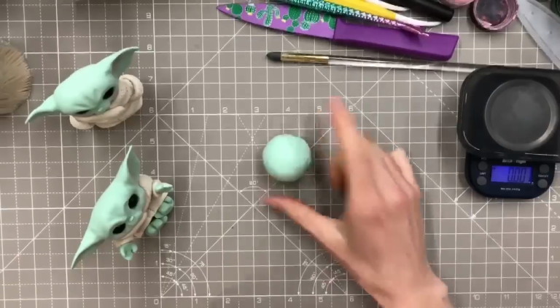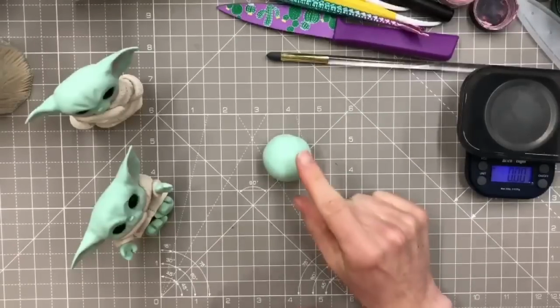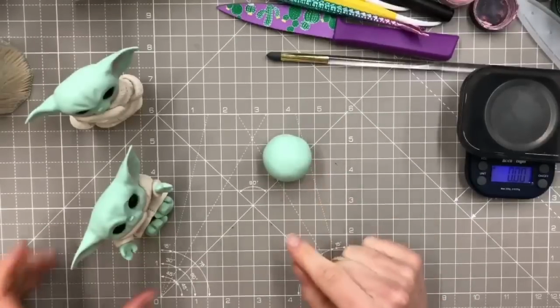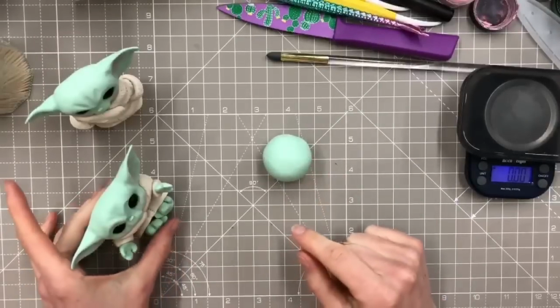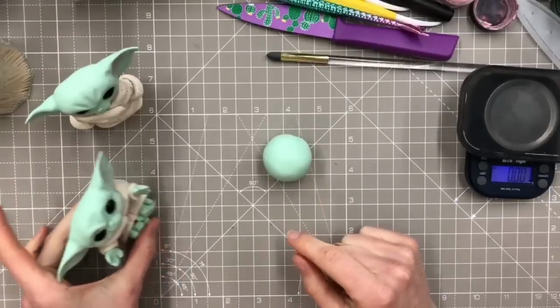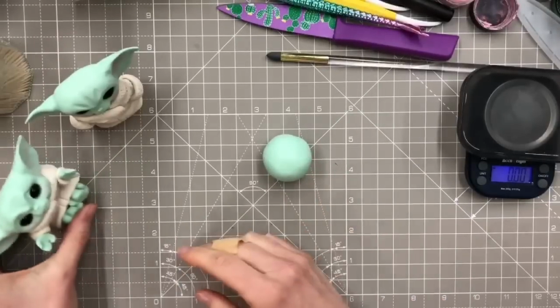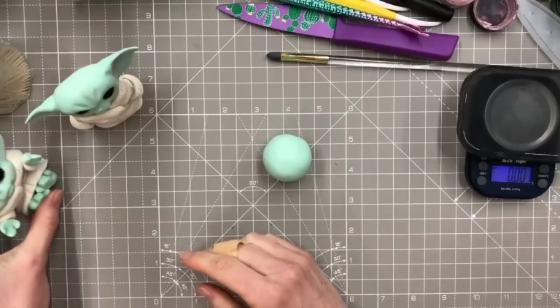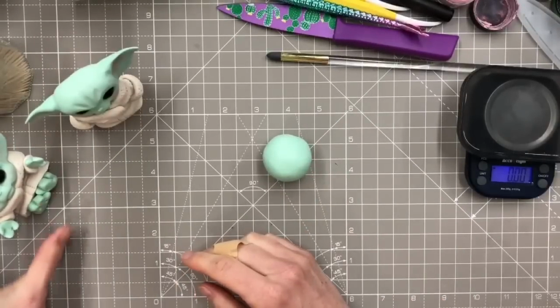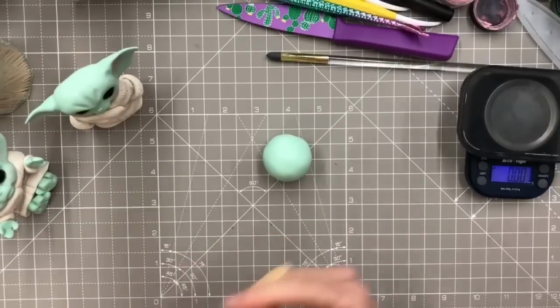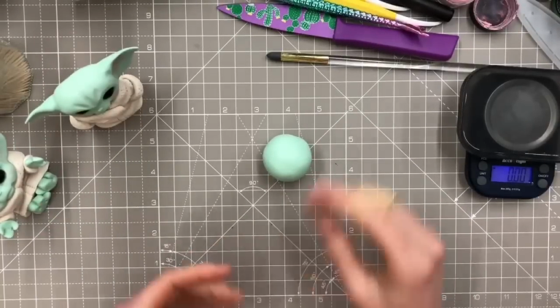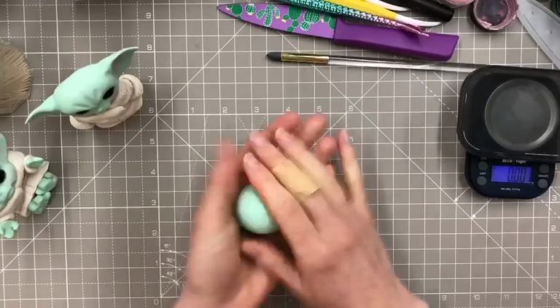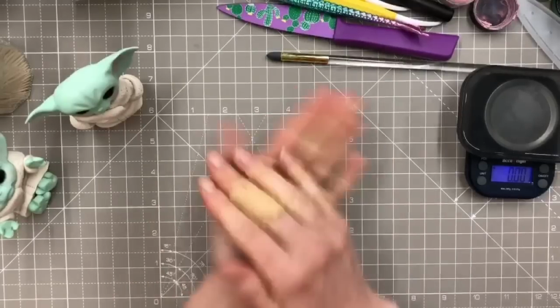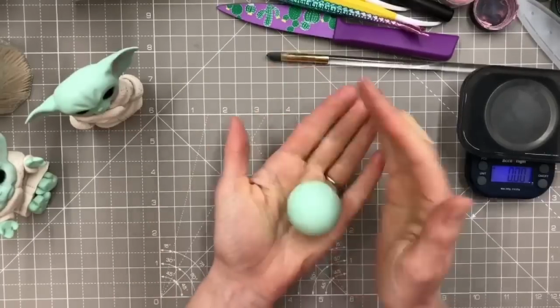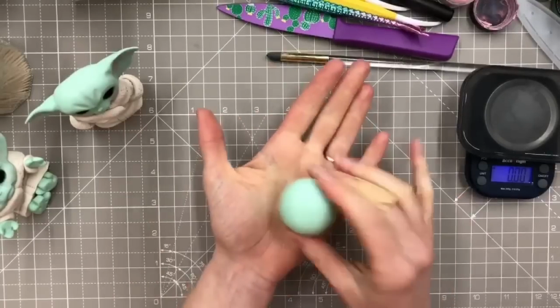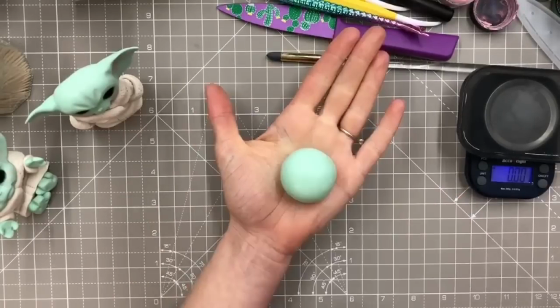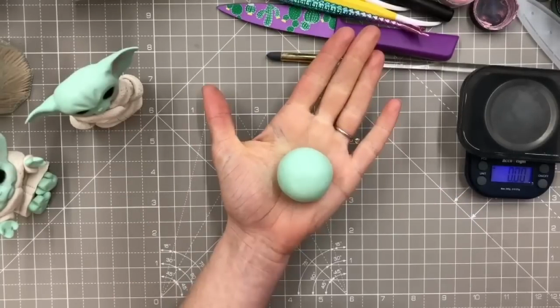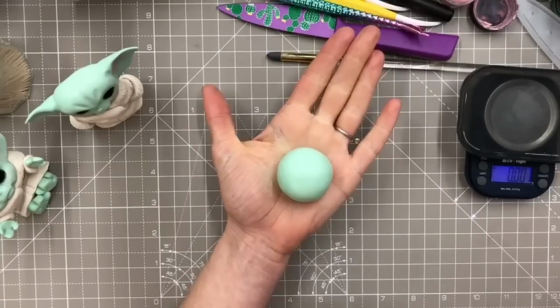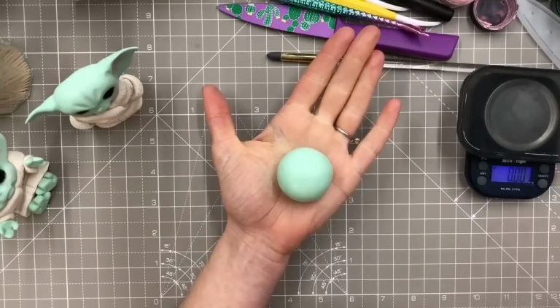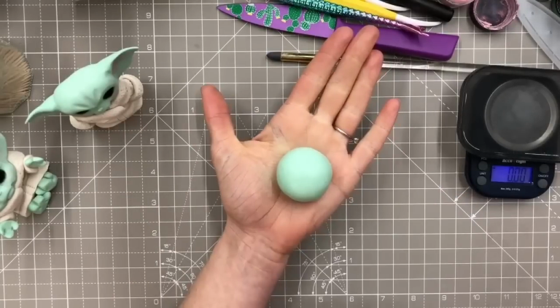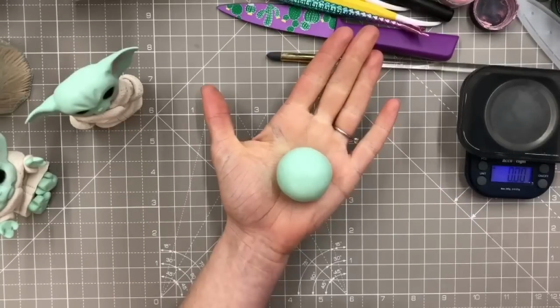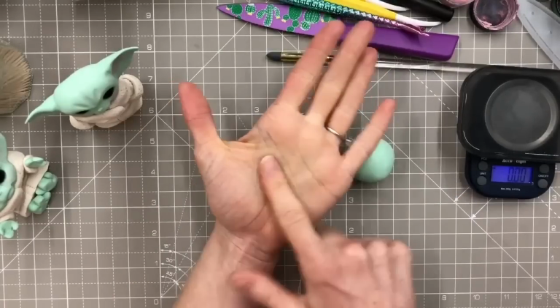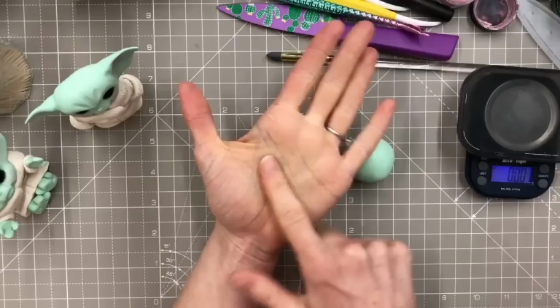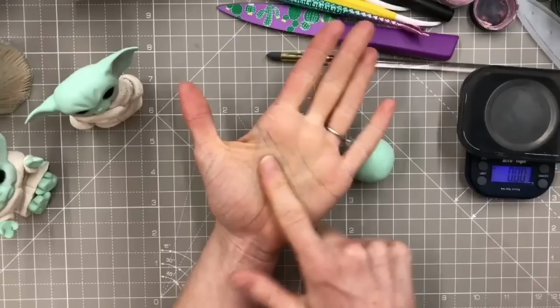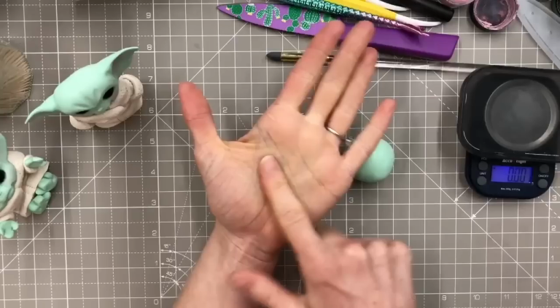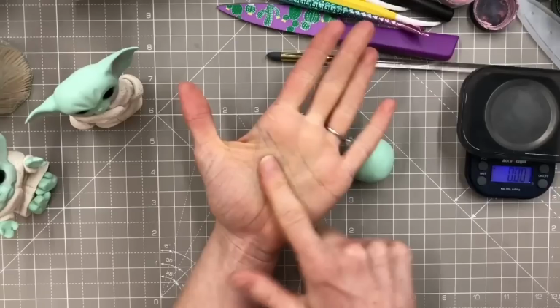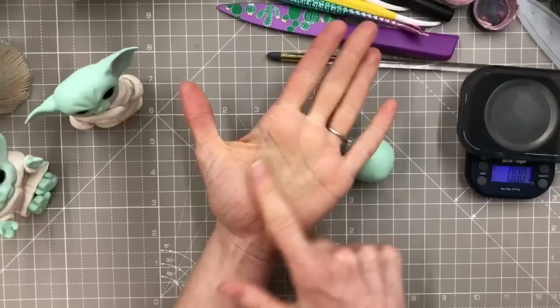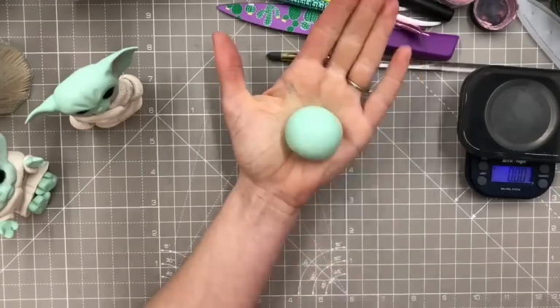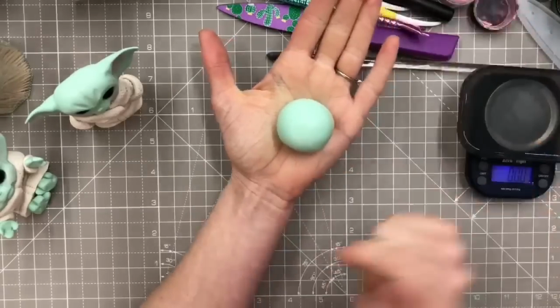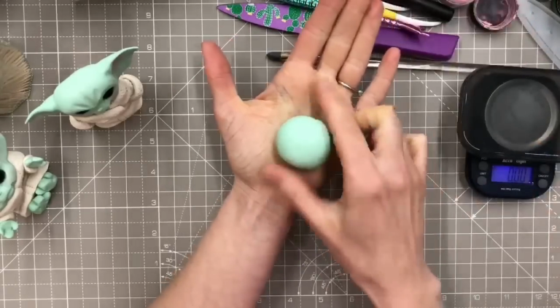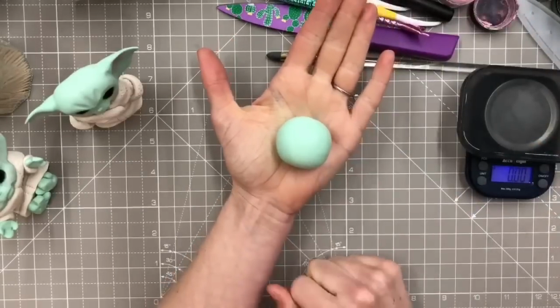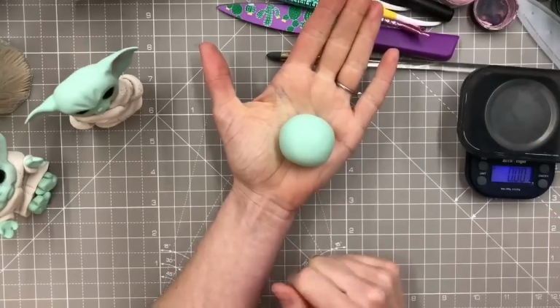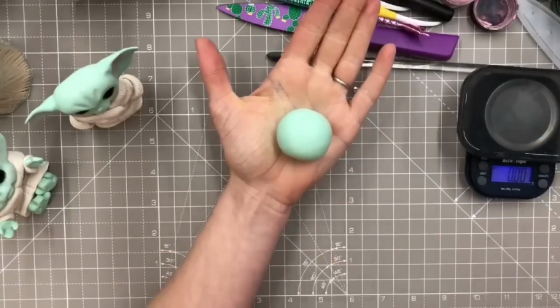We're going to start with the ball. I'm going to move these guys to one side, otherwise I'm going to end up catching them when I'm working. I've got paste stuck to me from the earlier ones - I haven't had a chance to go wash my hands yet.